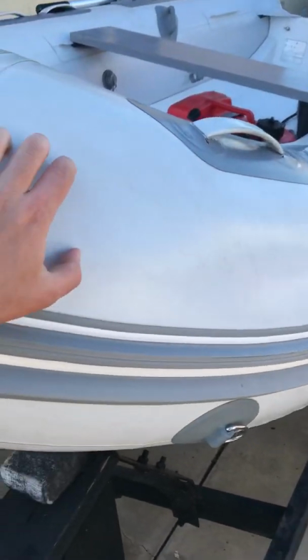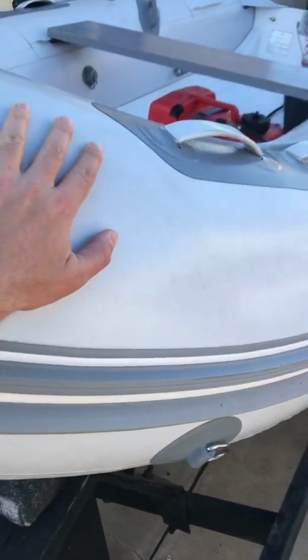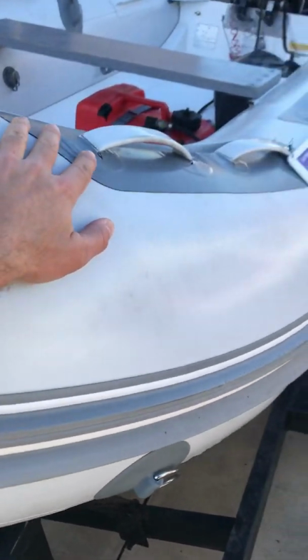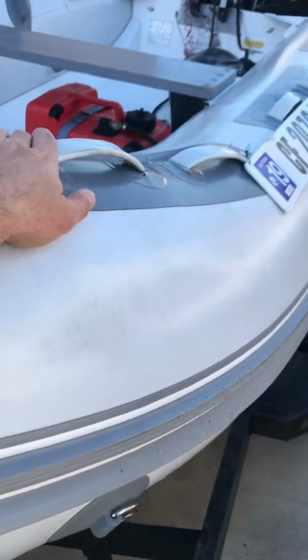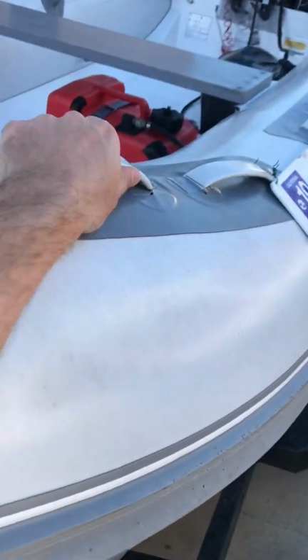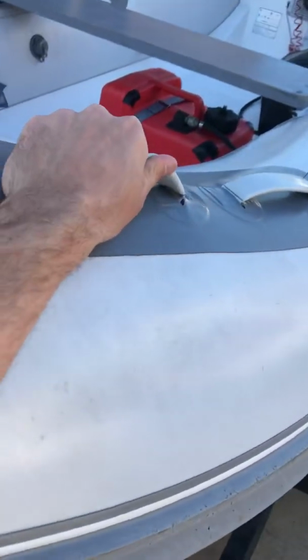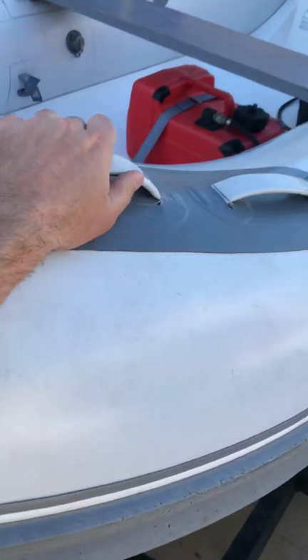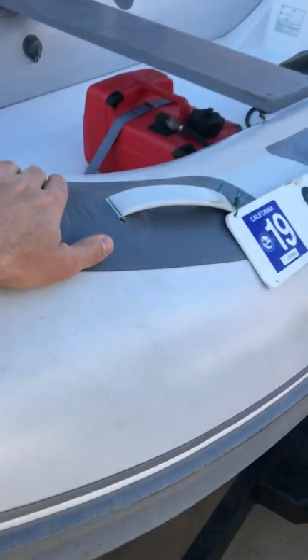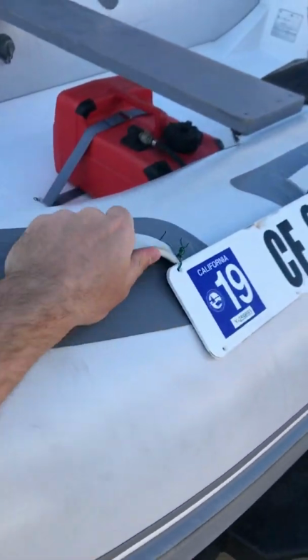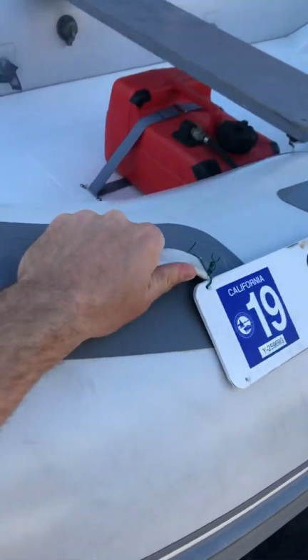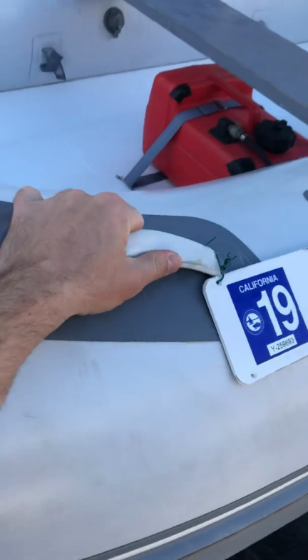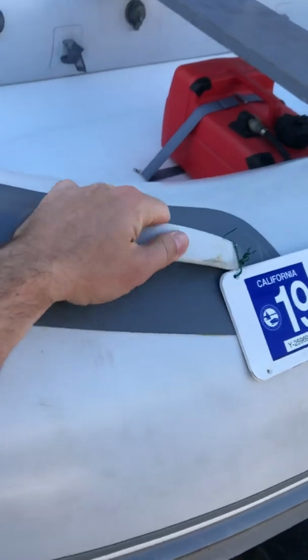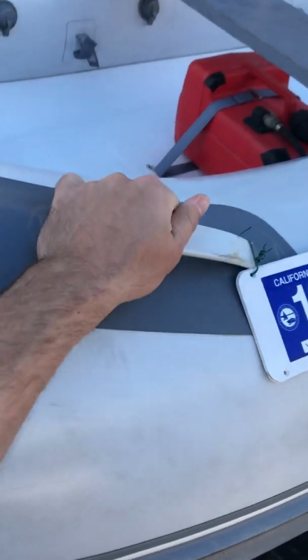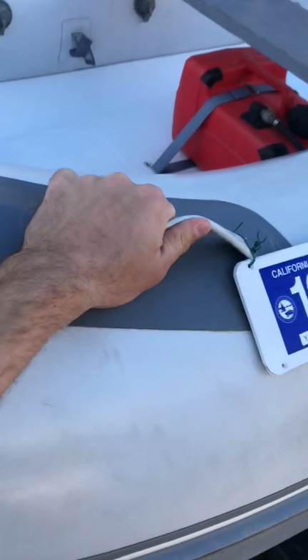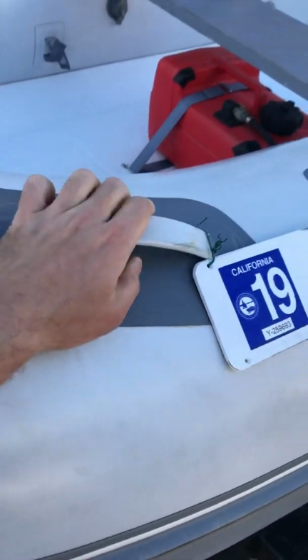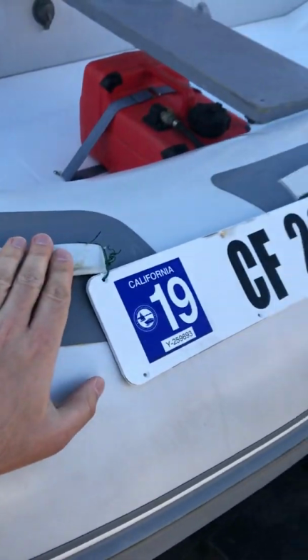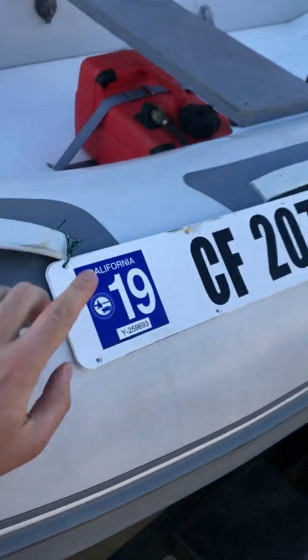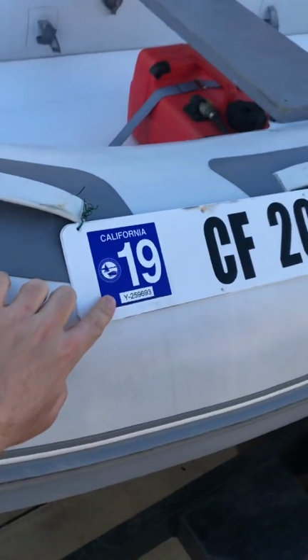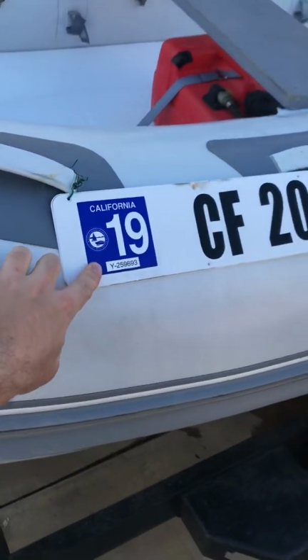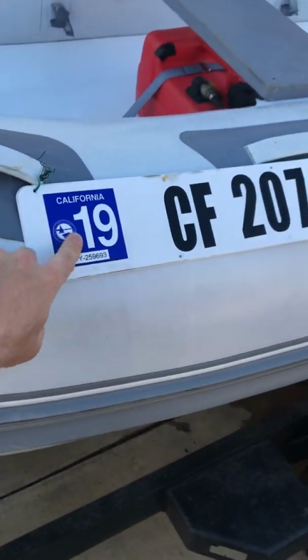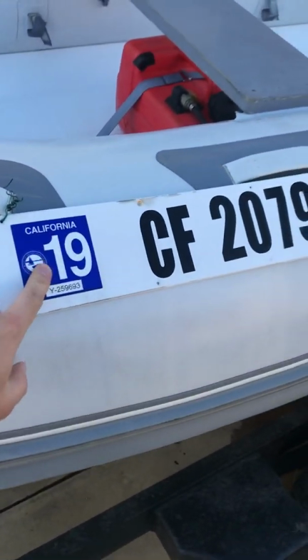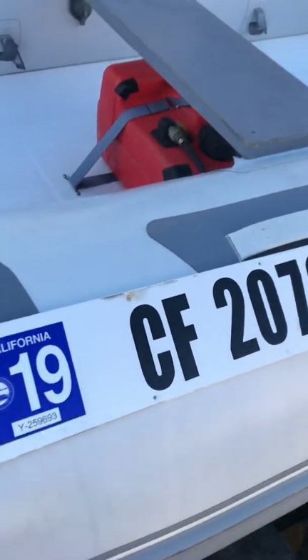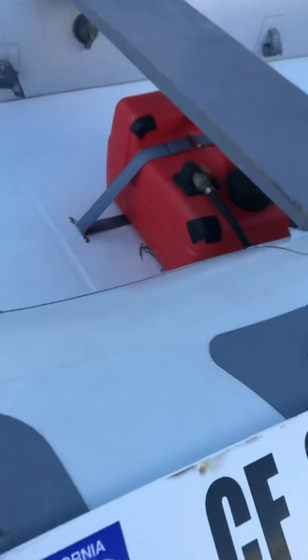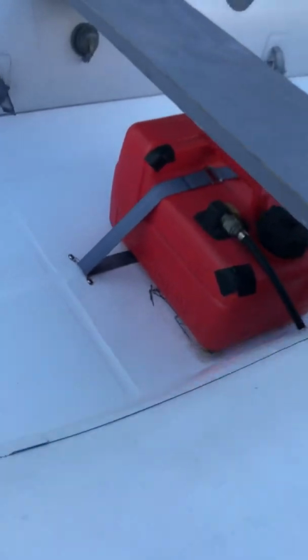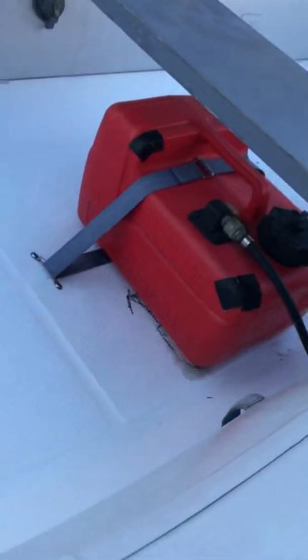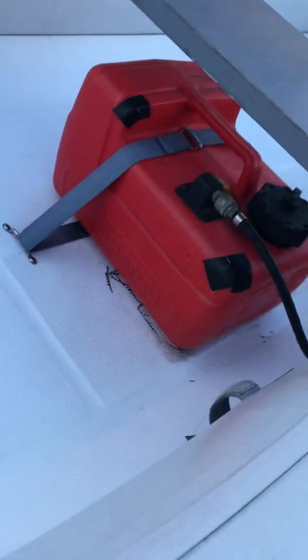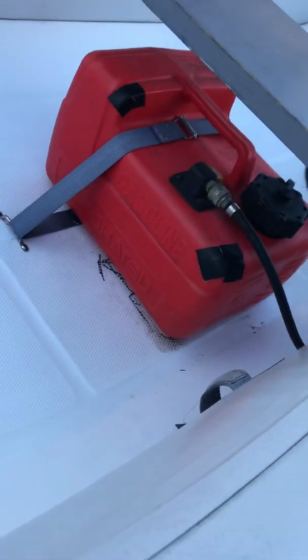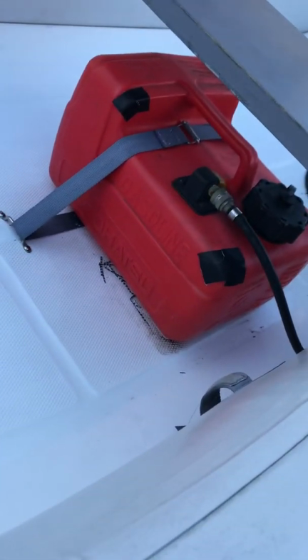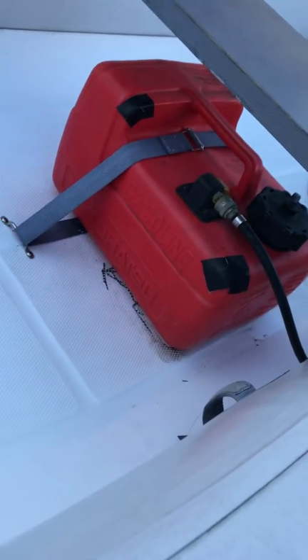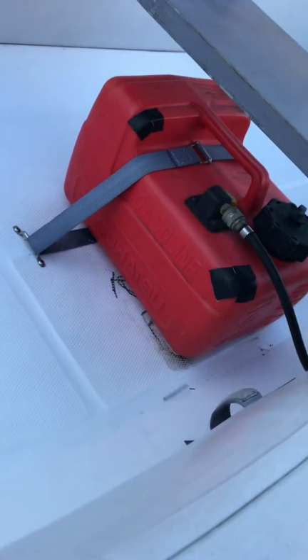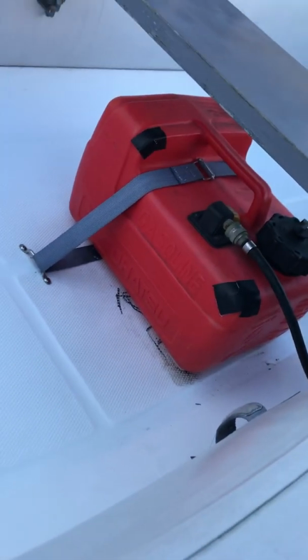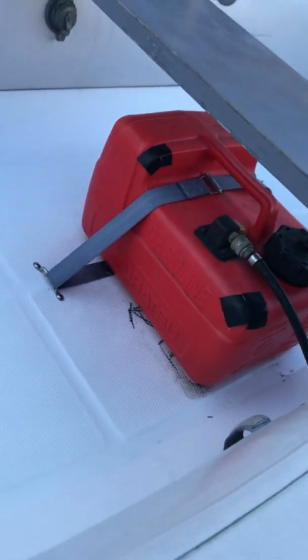It does not leak at all. All the handles are good. Everything's supple — it bends perfect. I have new registration, I haven't put the sticker on yet. Here's where I keep the gas tank — it stays put and holds three gallons.